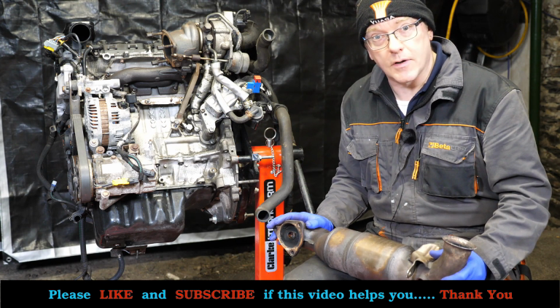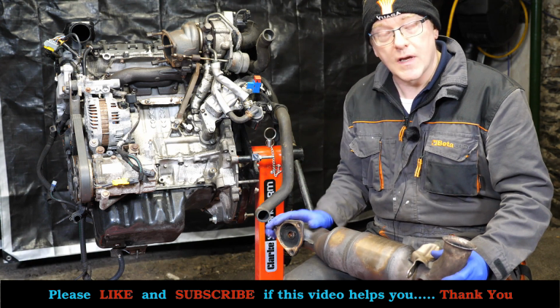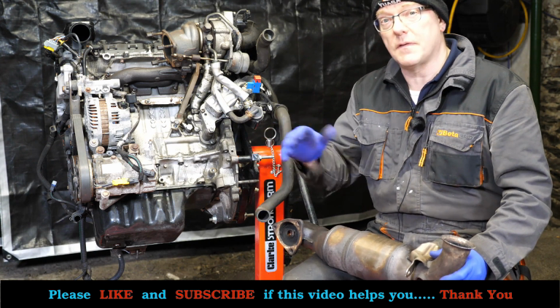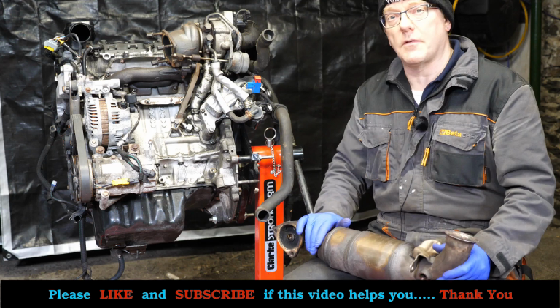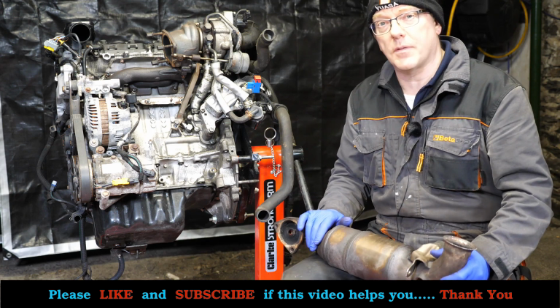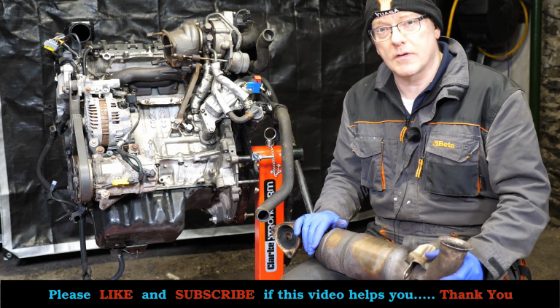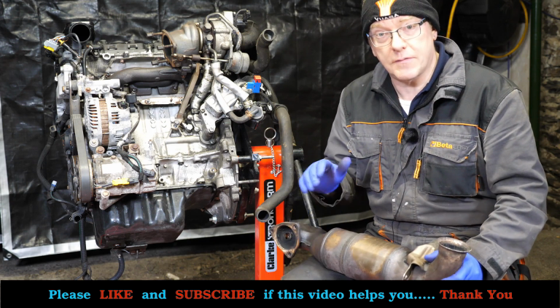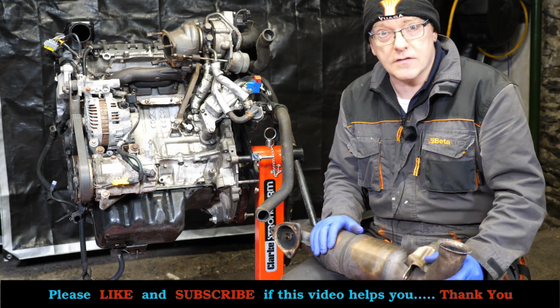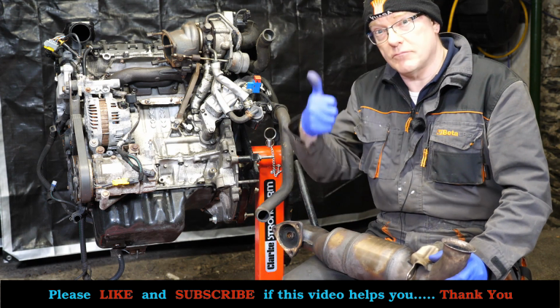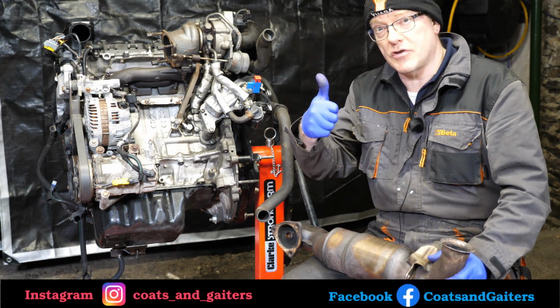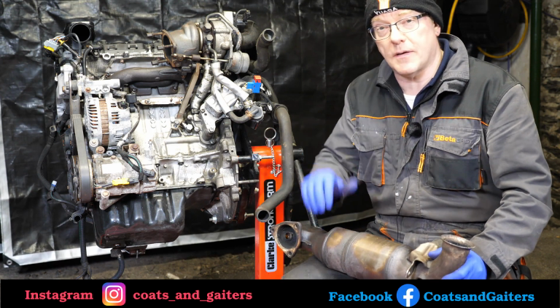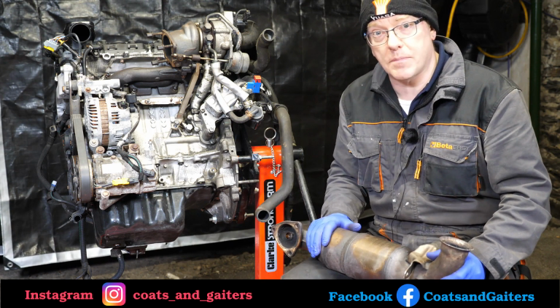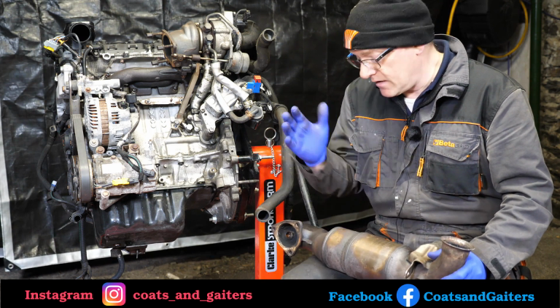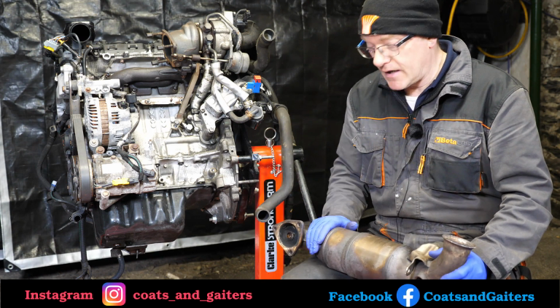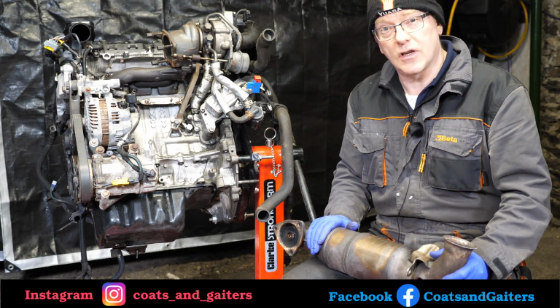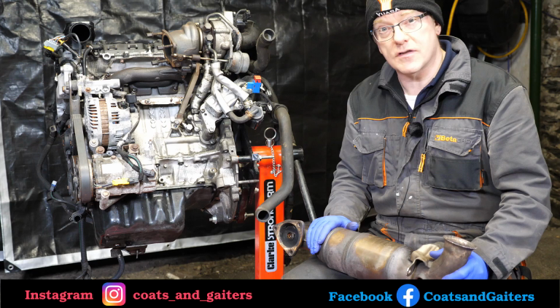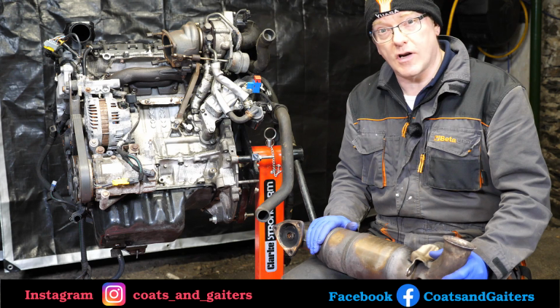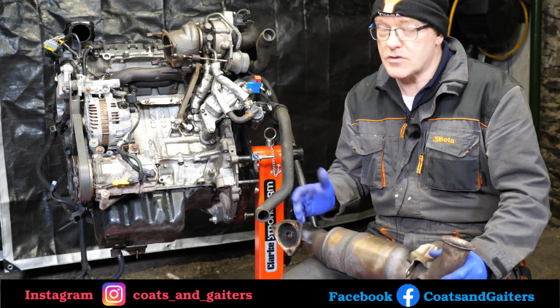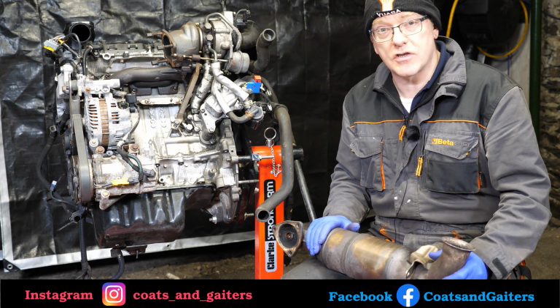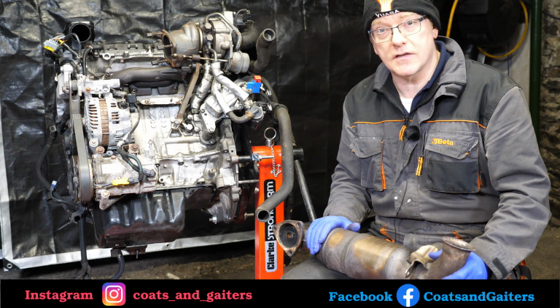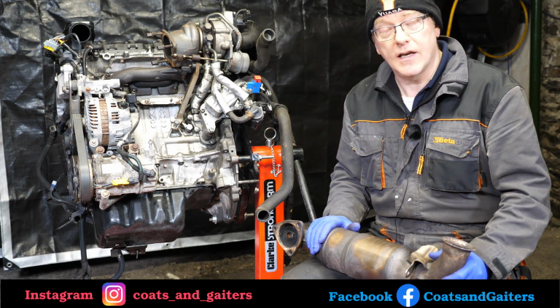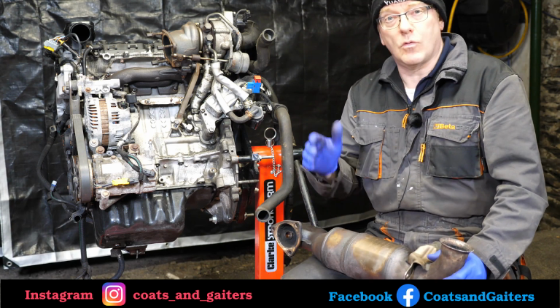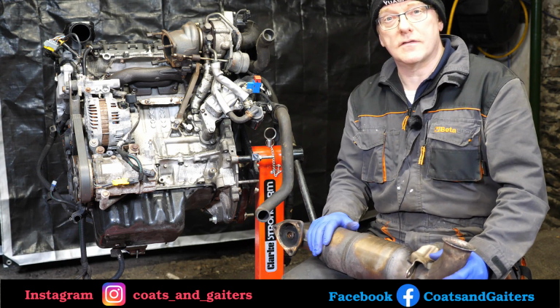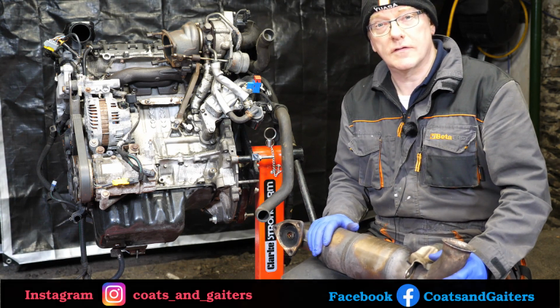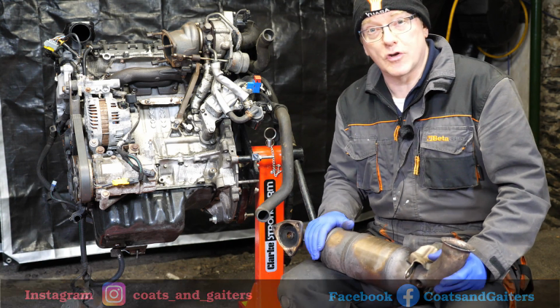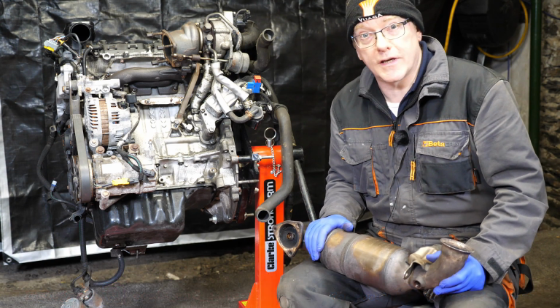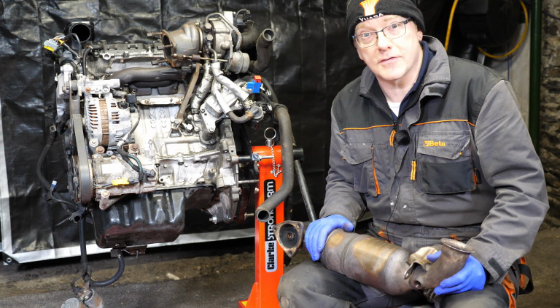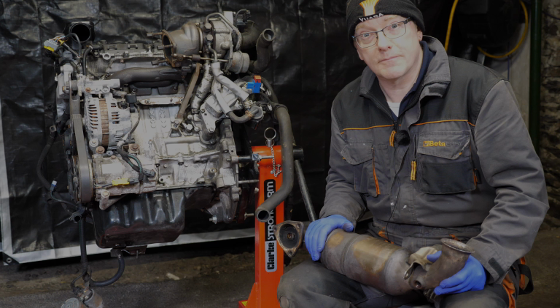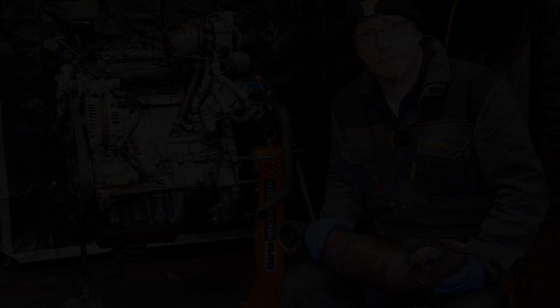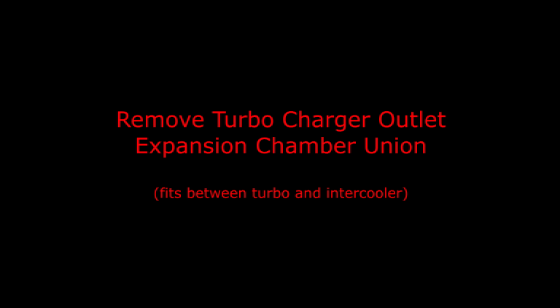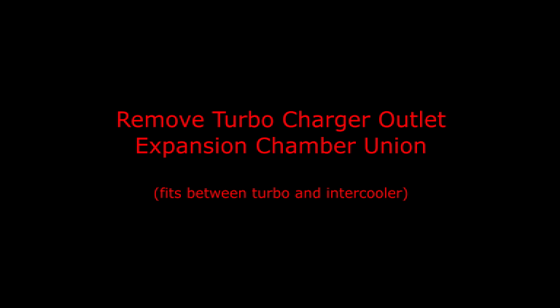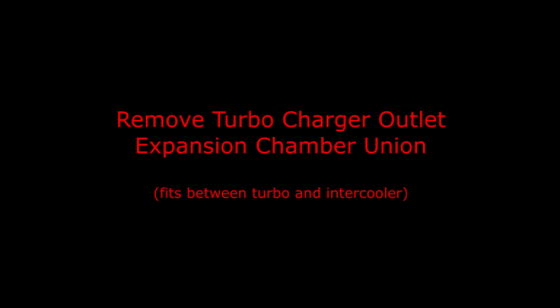Hopefully this video will help you, and if it does, a thumbs up would be appreciated. If you can like and subscribe, much appreciated. And as always, have a good weekend. Okay, so we start by removing the turbocharger outlet expansion chamber union.